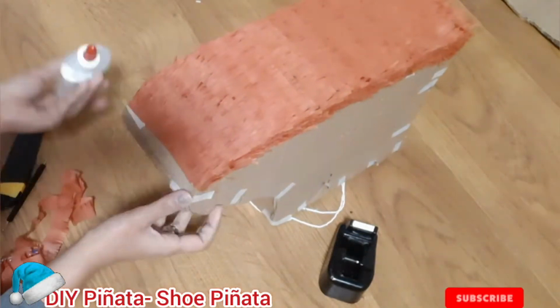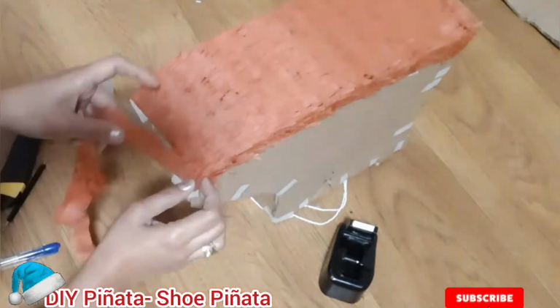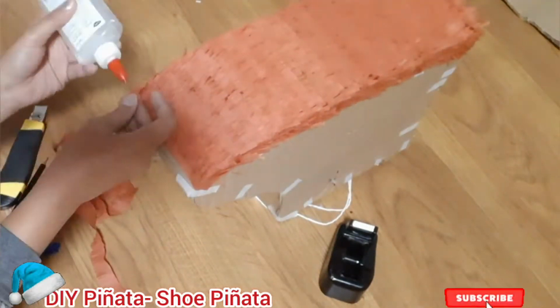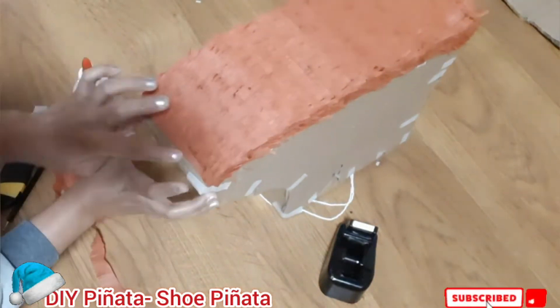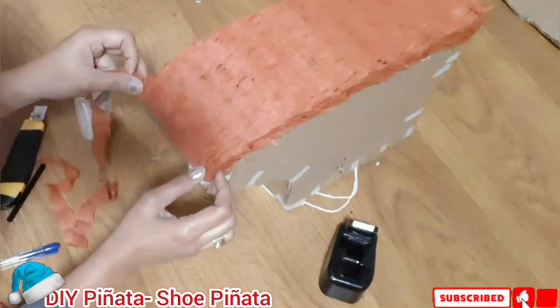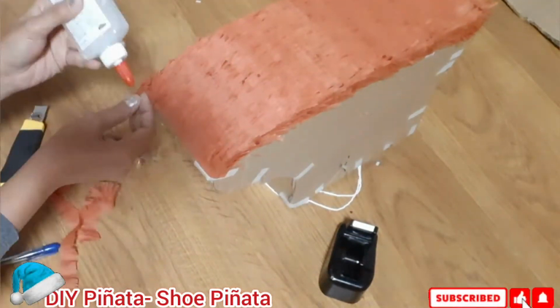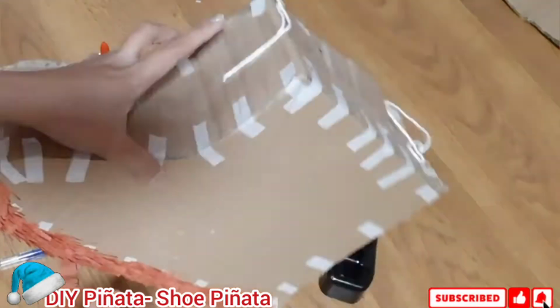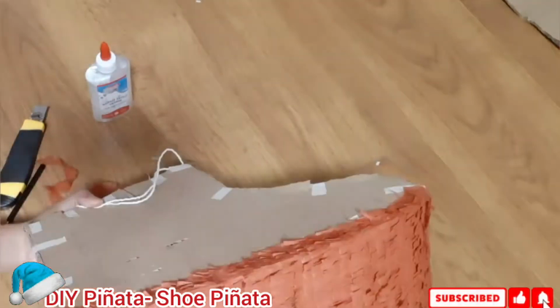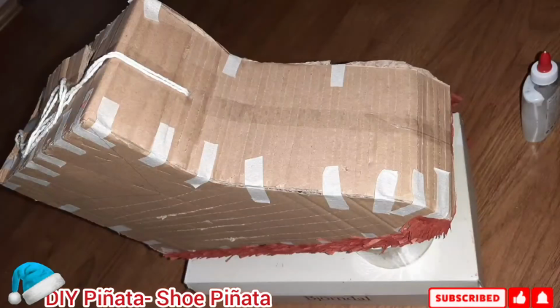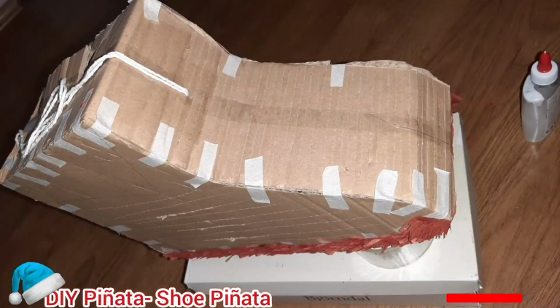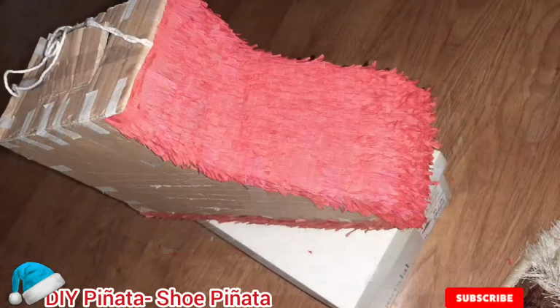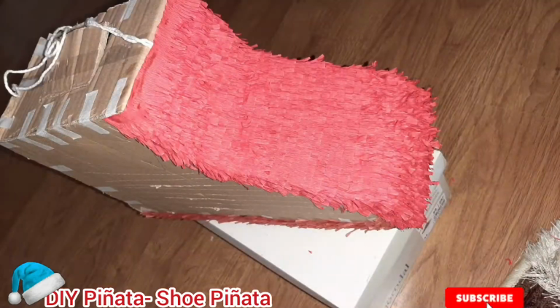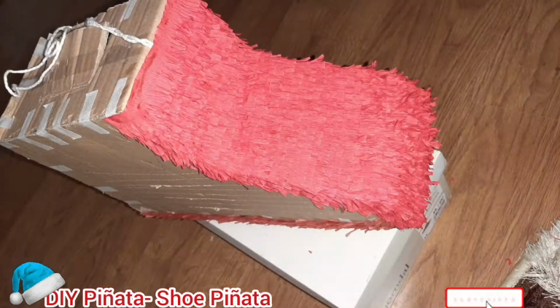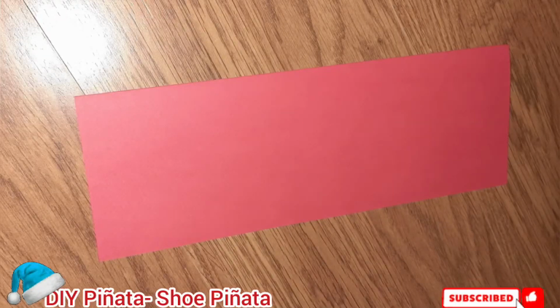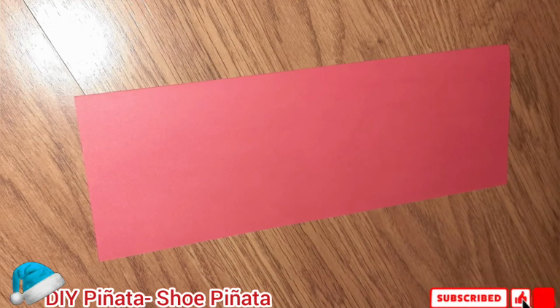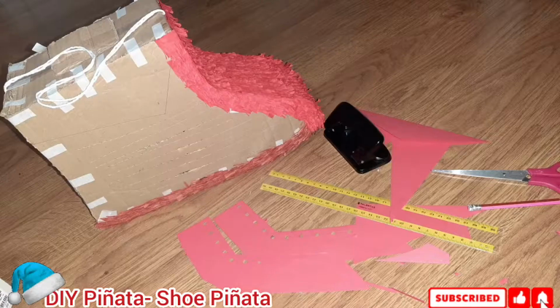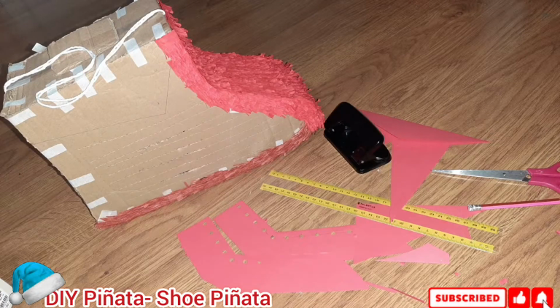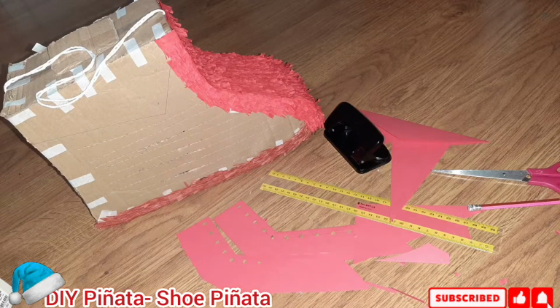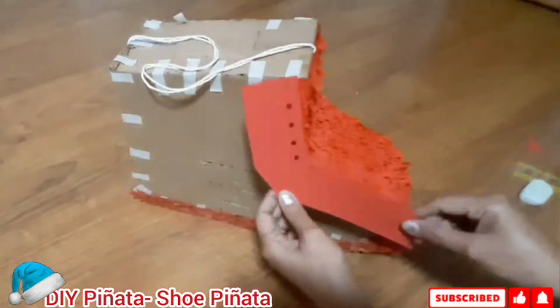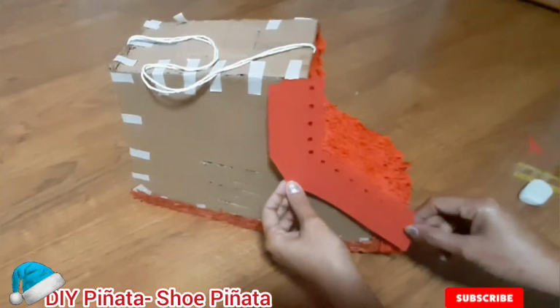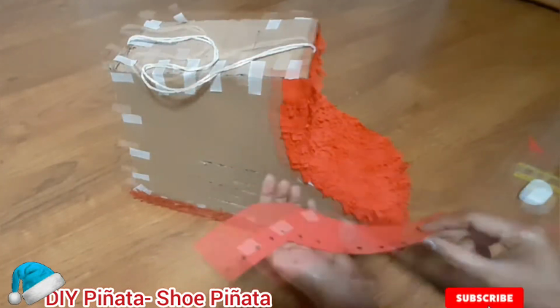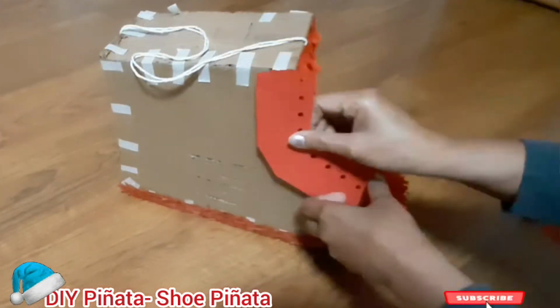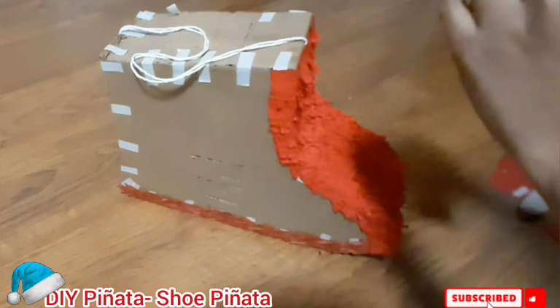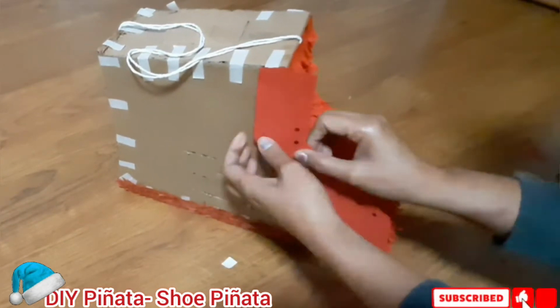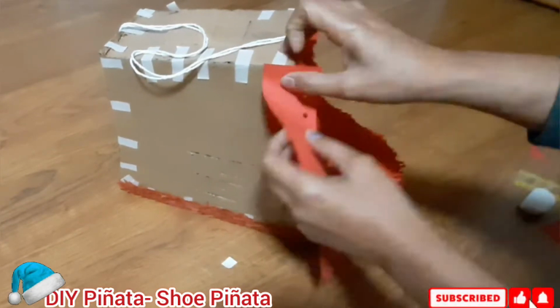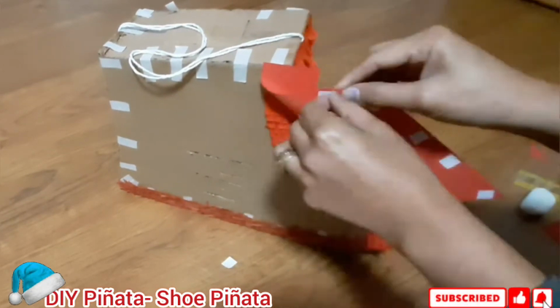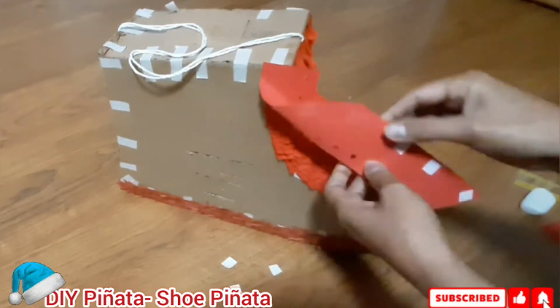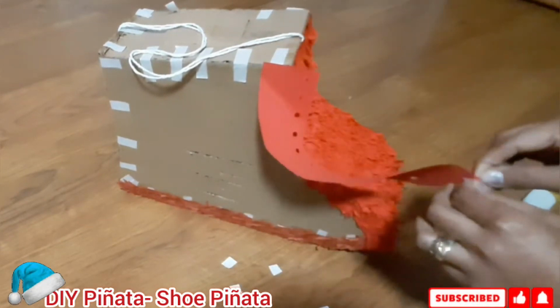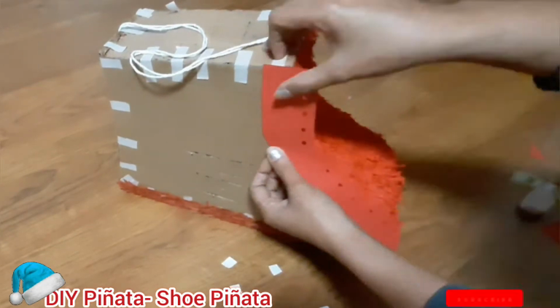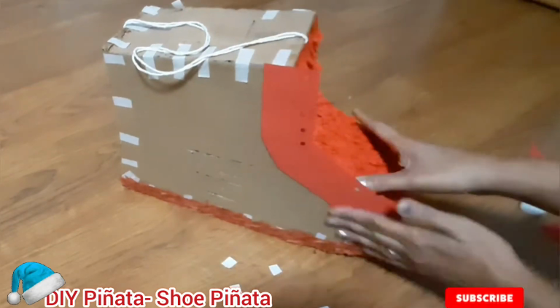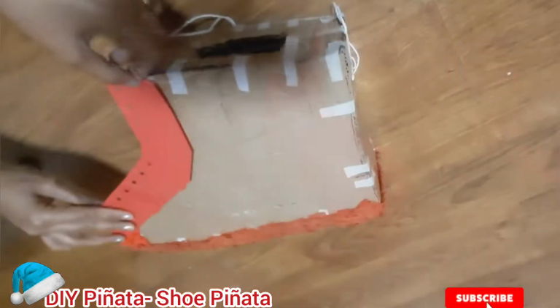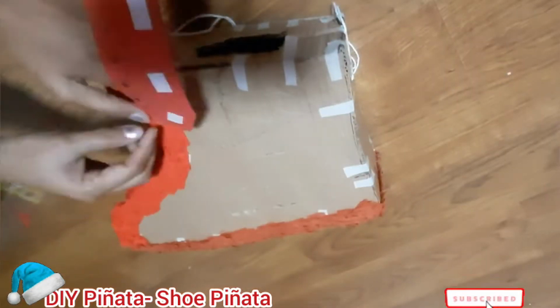So for this piñata I will just put some simple decoration such as a shoelace. Then add some decoration related to Mush Nicolay Day, like candies and probably some letterings.